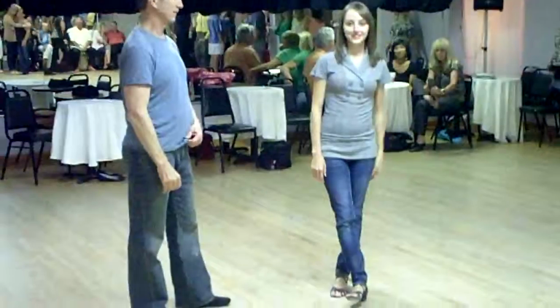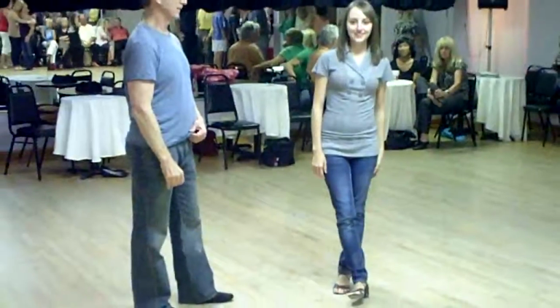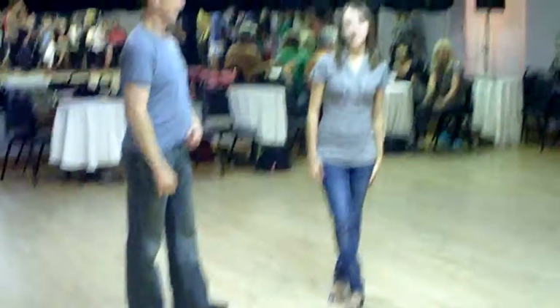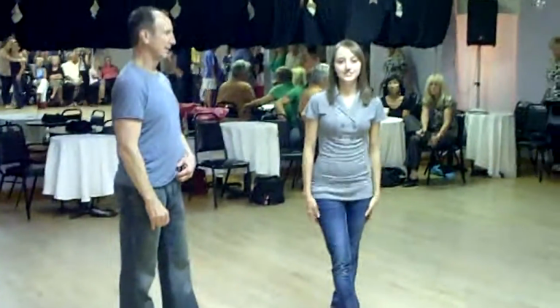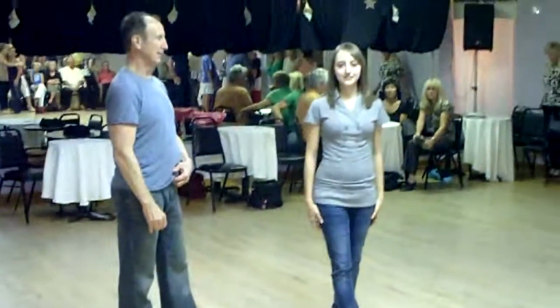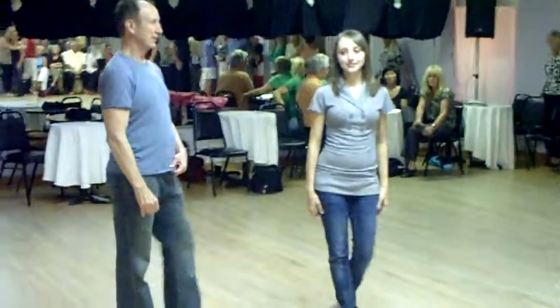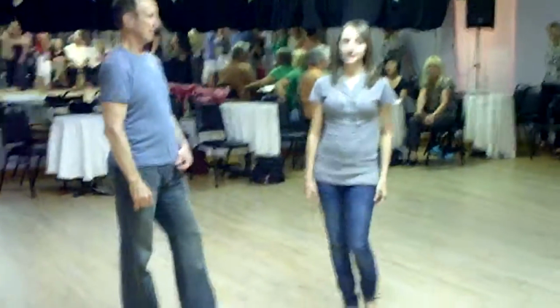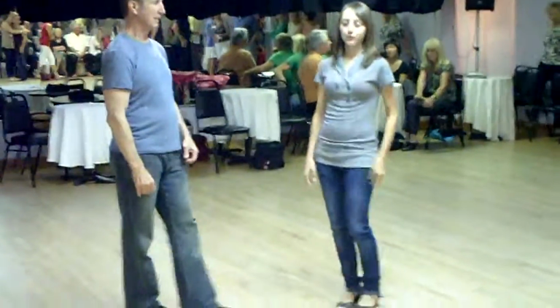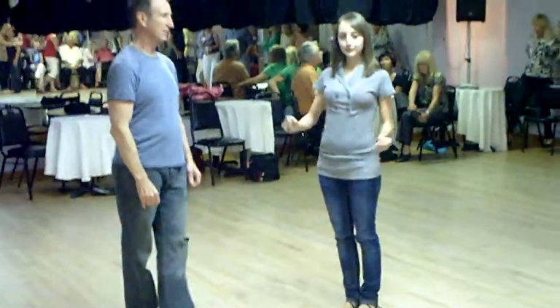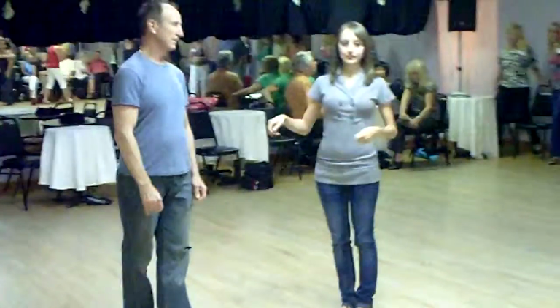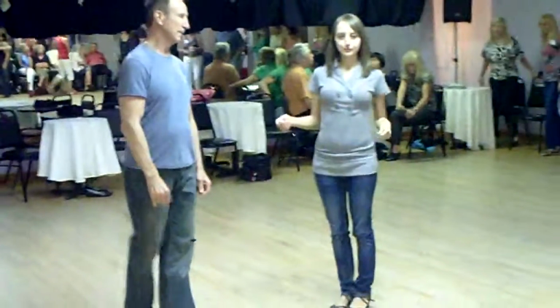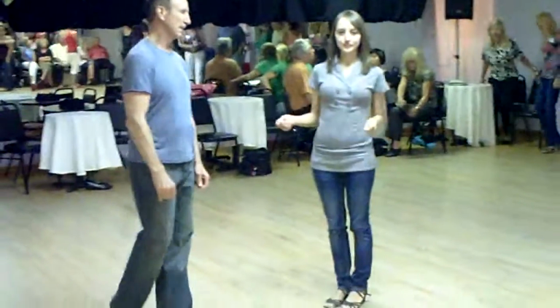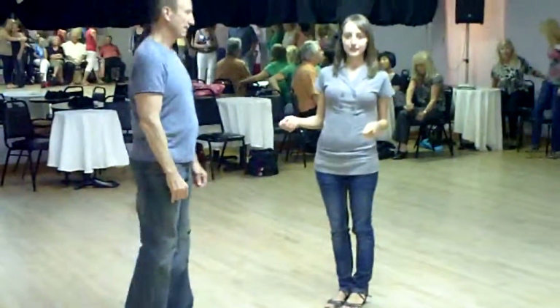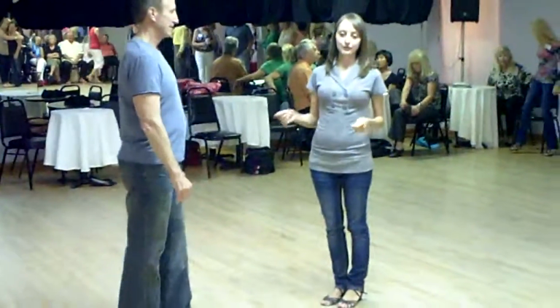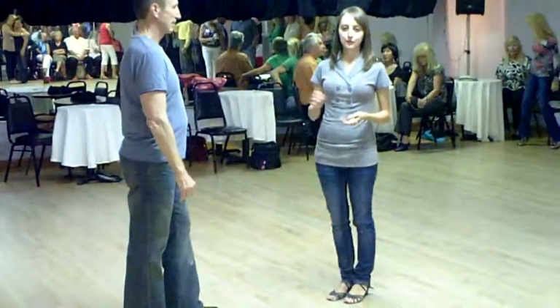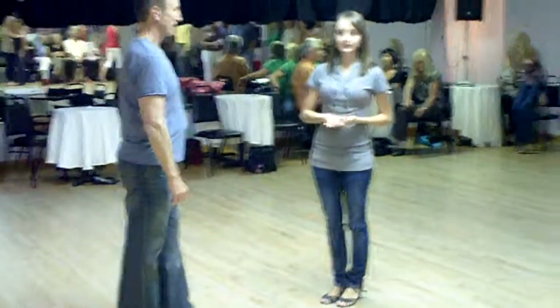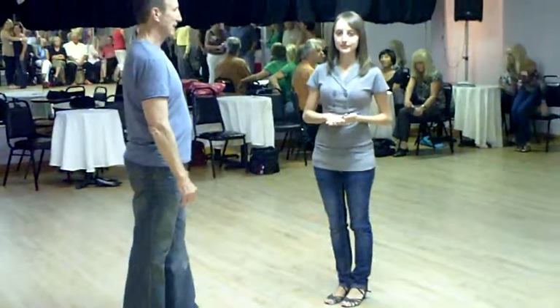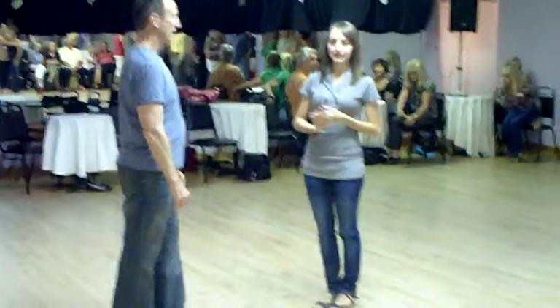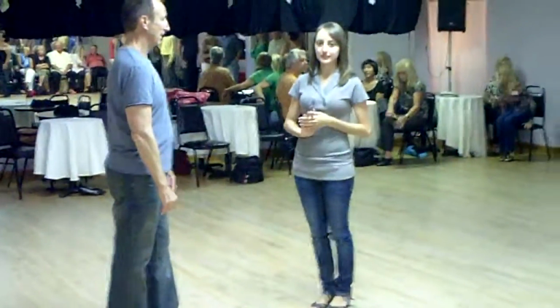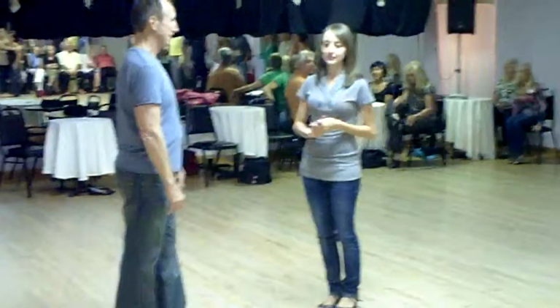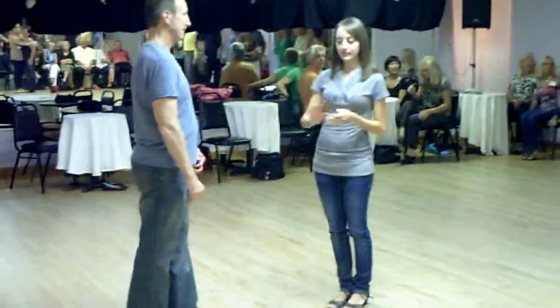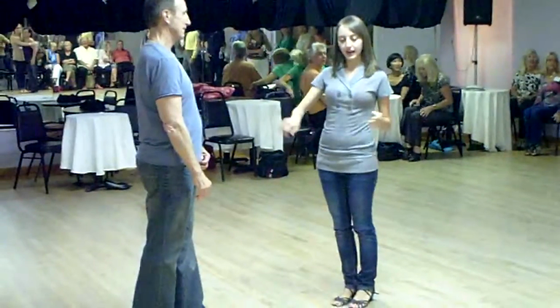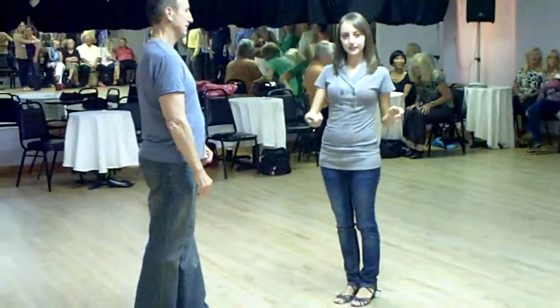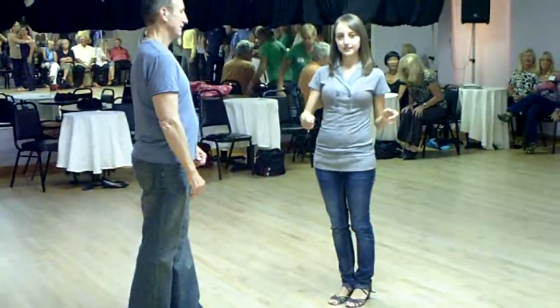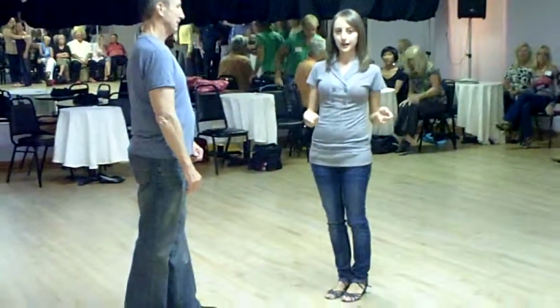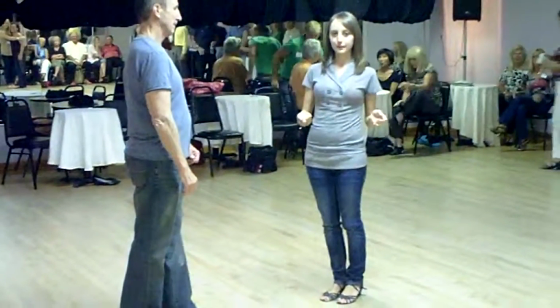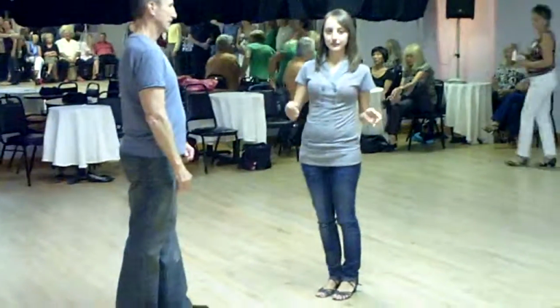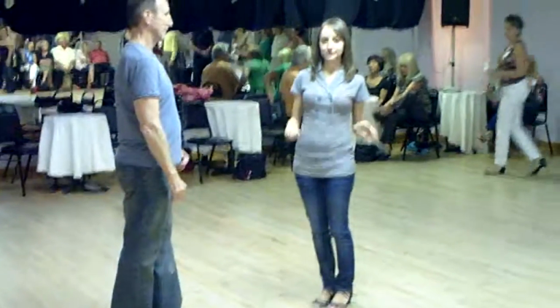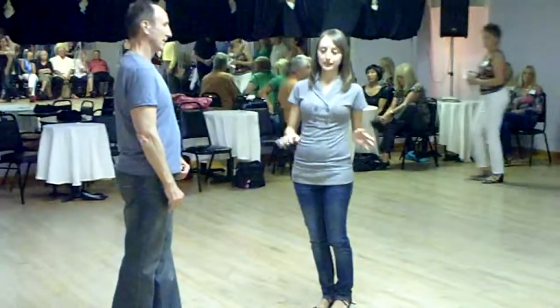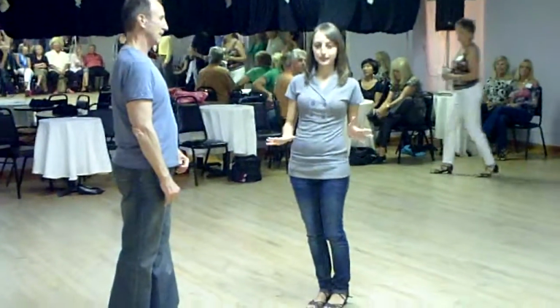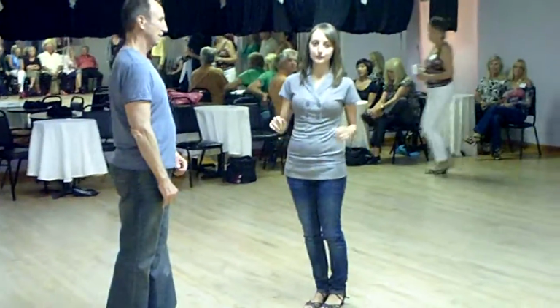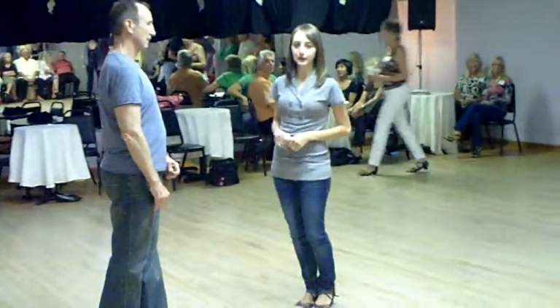Hello, I taught the whip lesson for tonight. We went over basics, and then I added advanced technique for the whip.